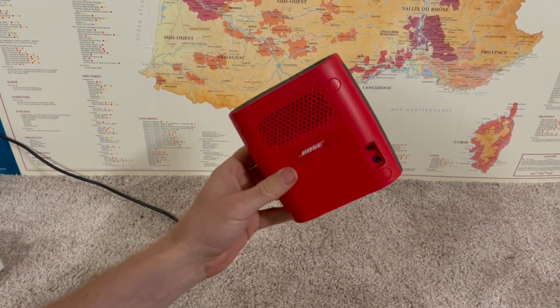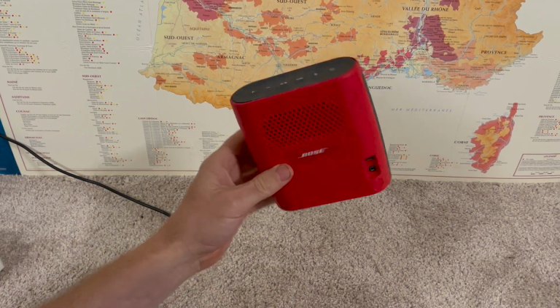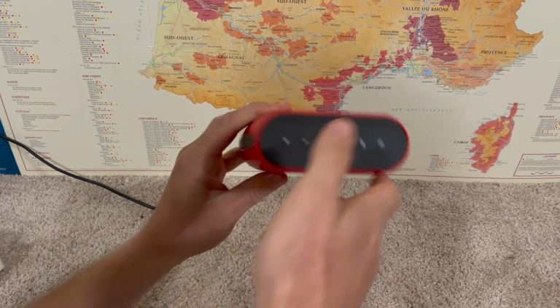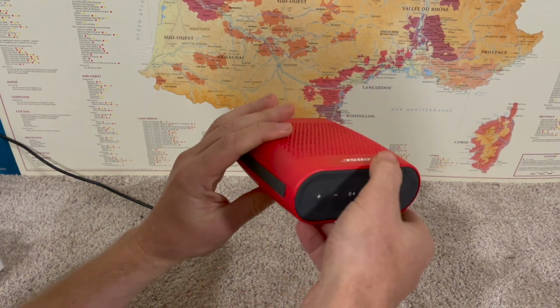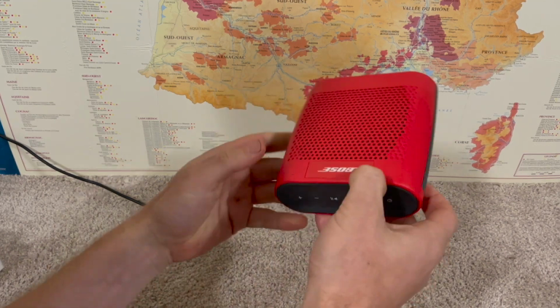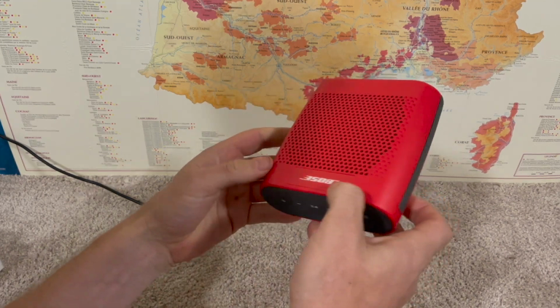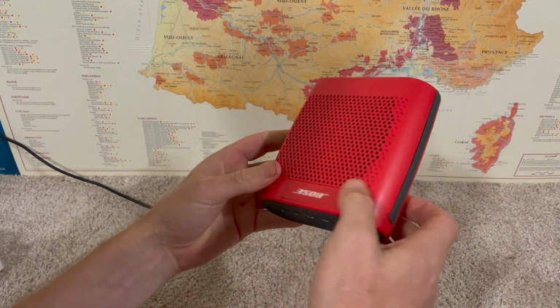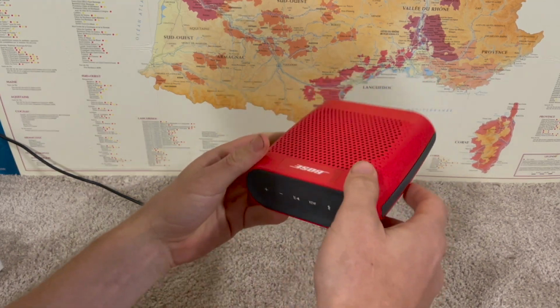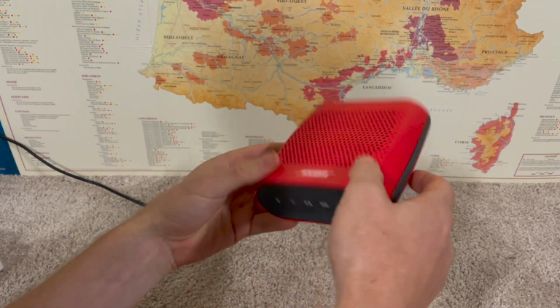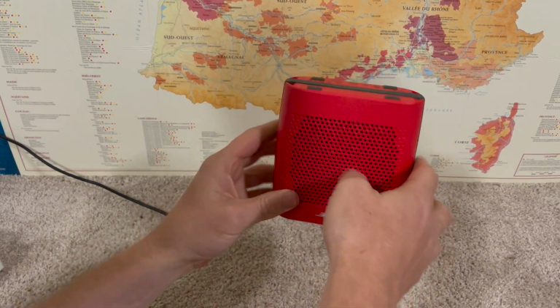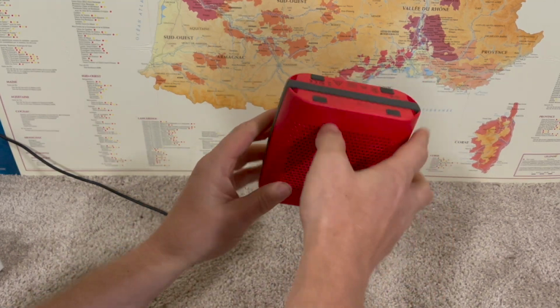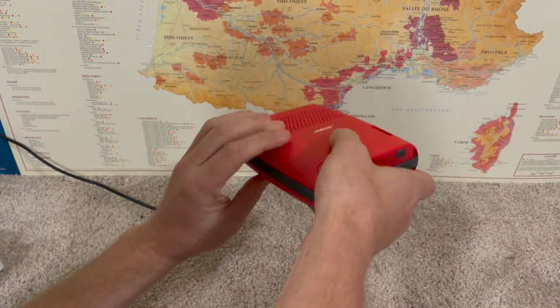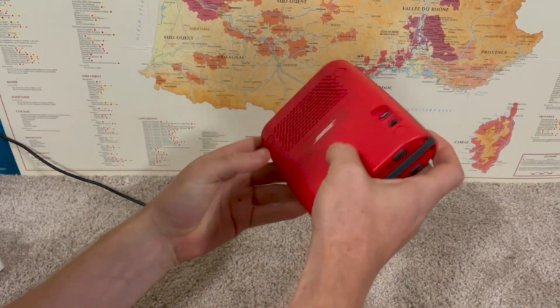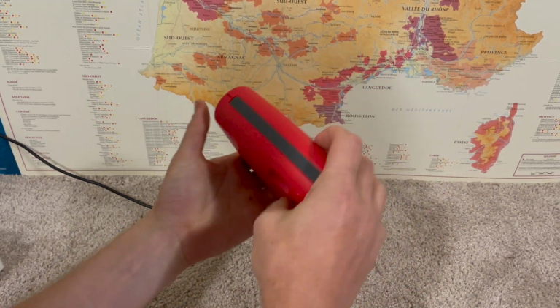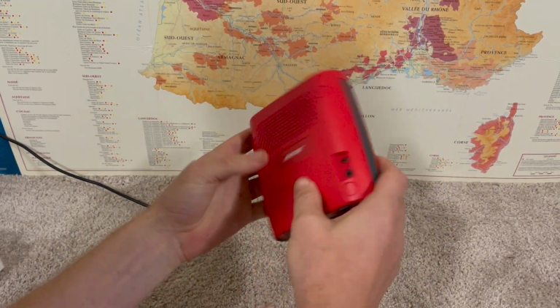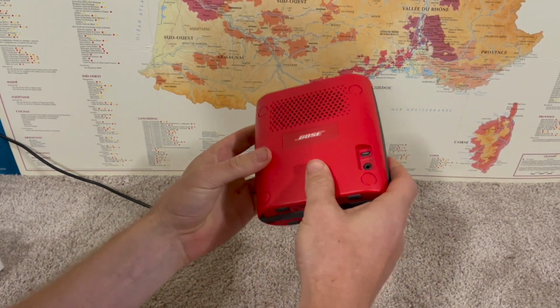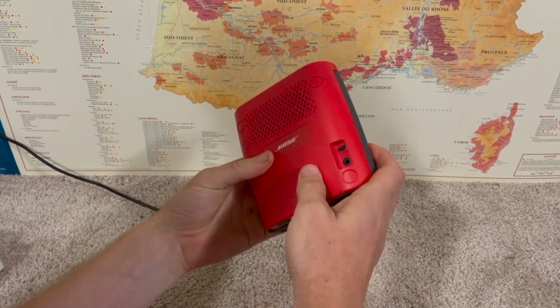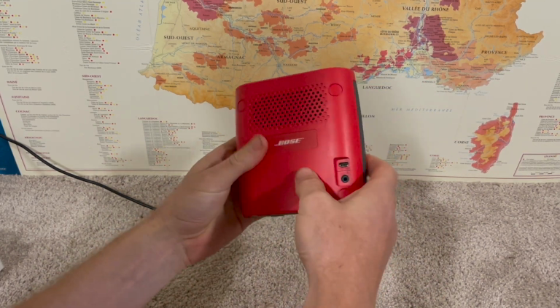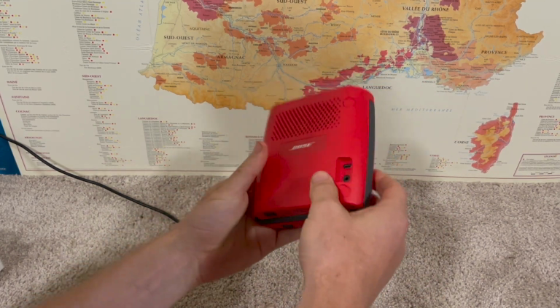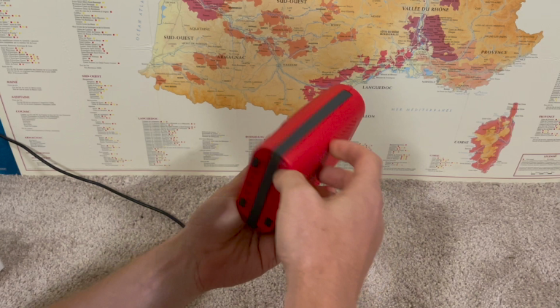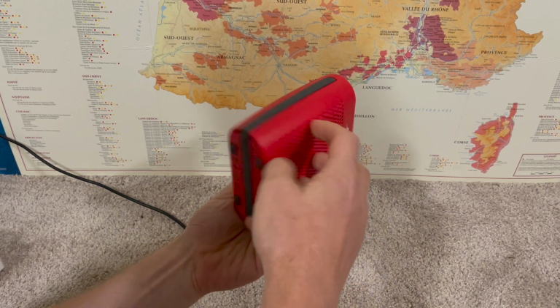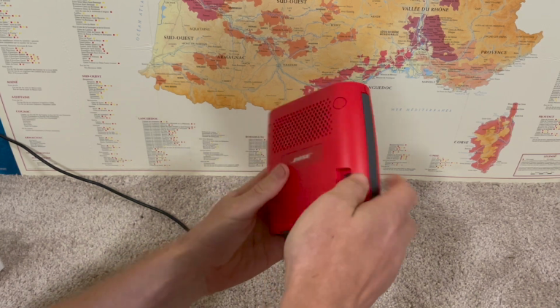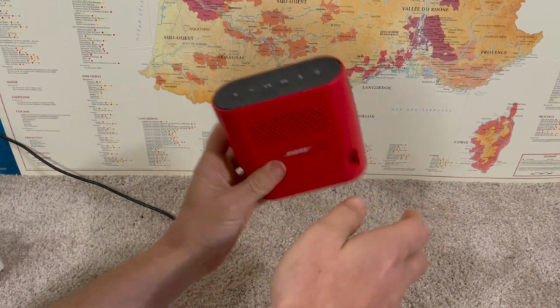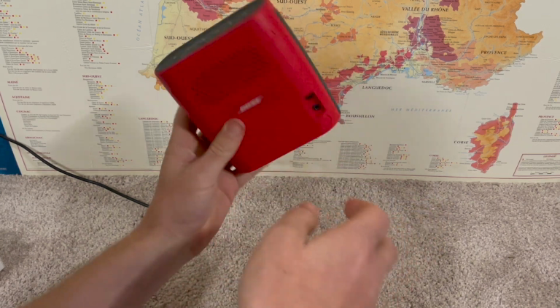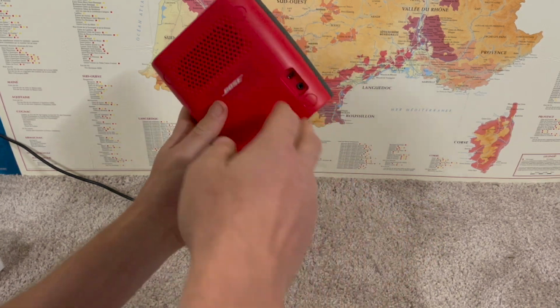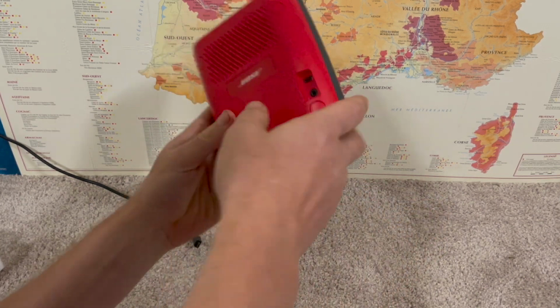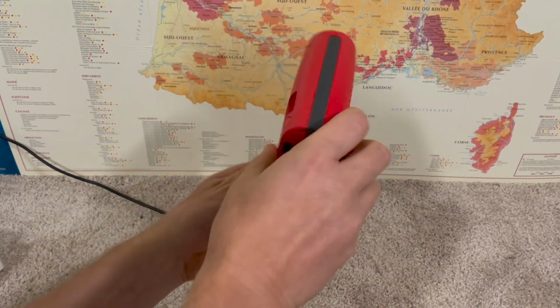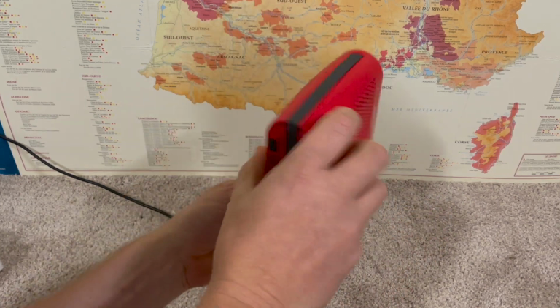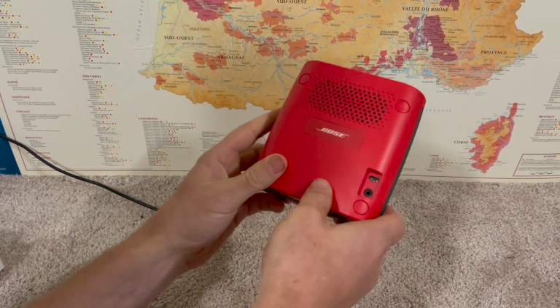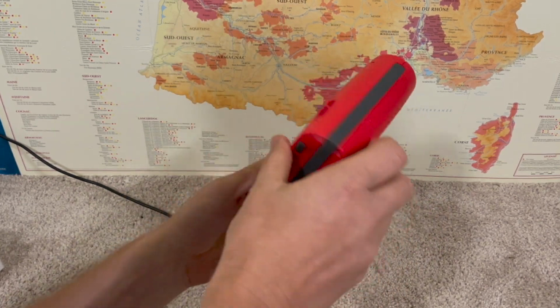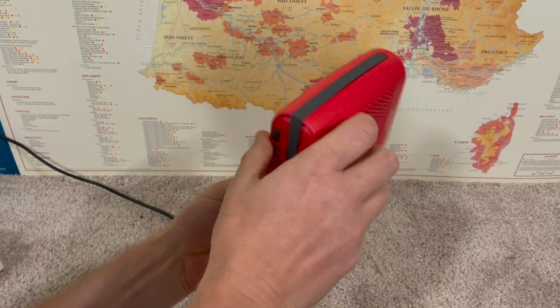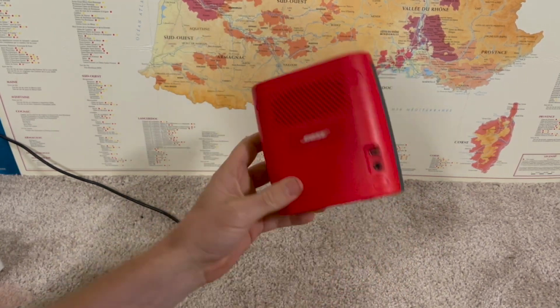Hey everybody, this is a quick video in case you have a Bose SoundLink Color and you're trying to set it up and use it. I'm going to quickly go through all the things you're going to want to do in order to use it.